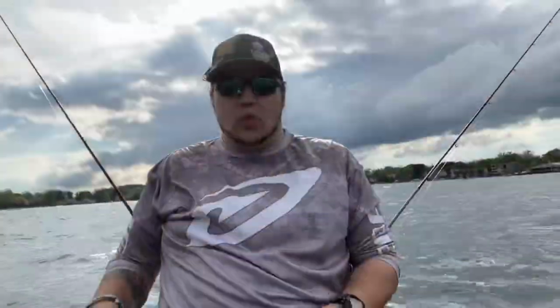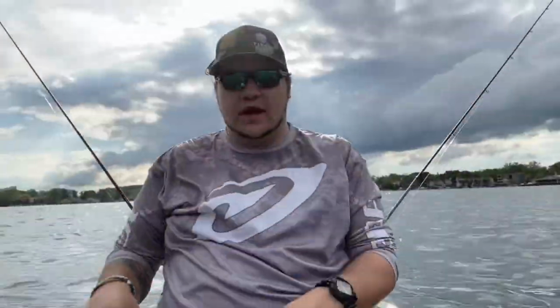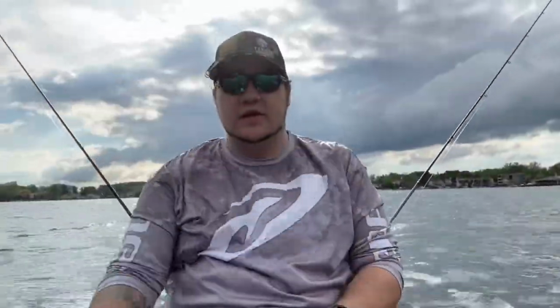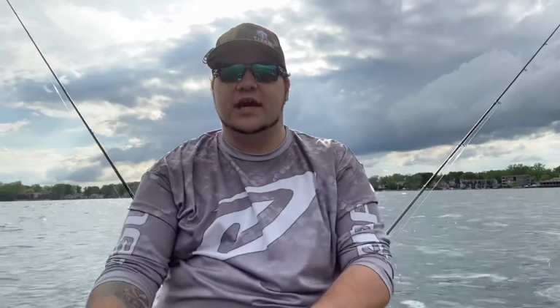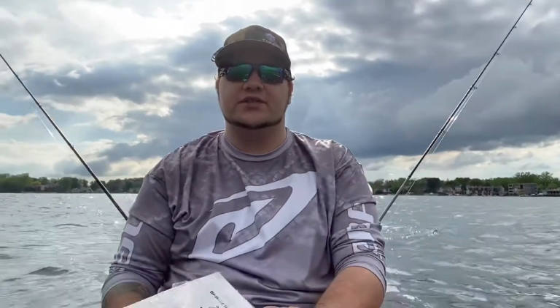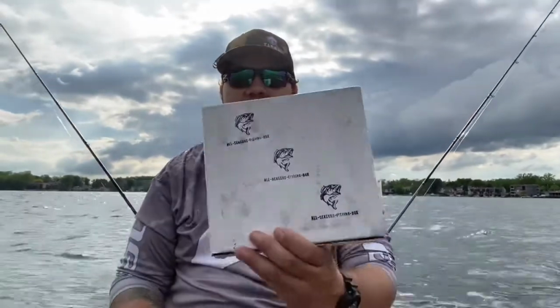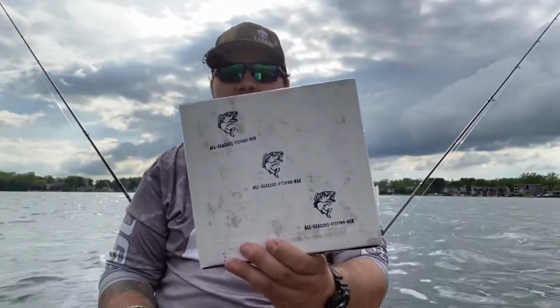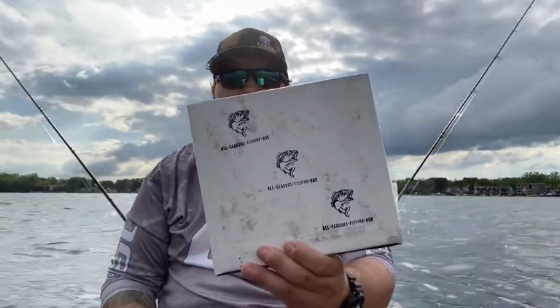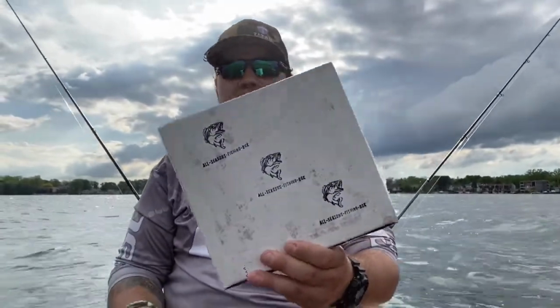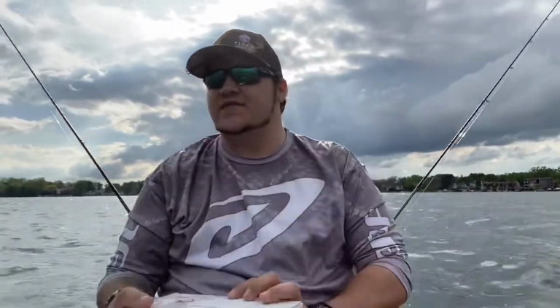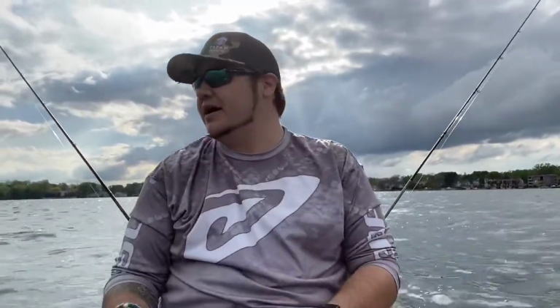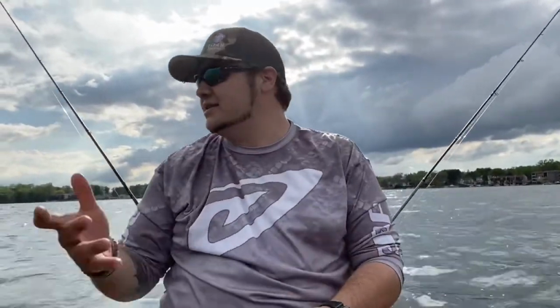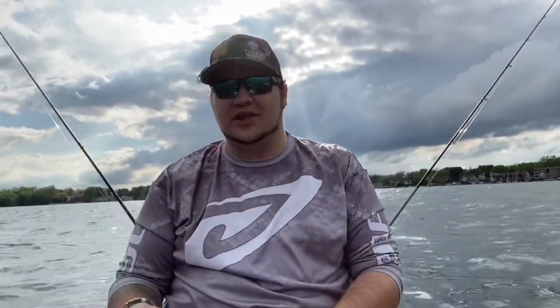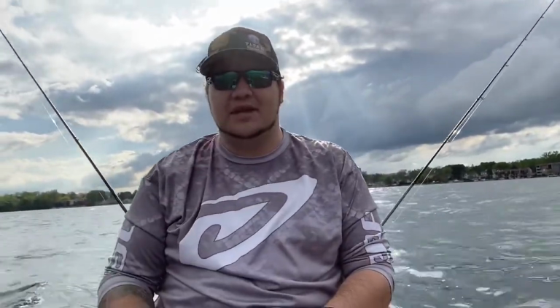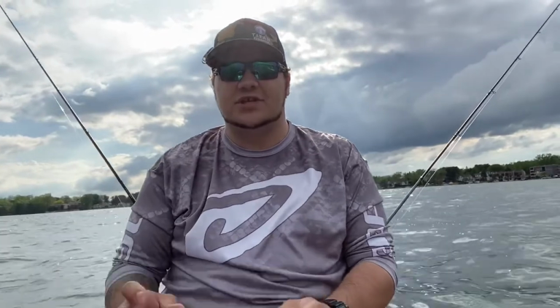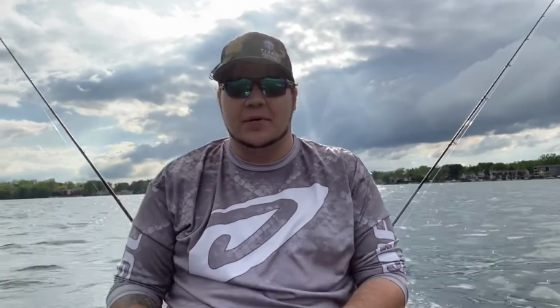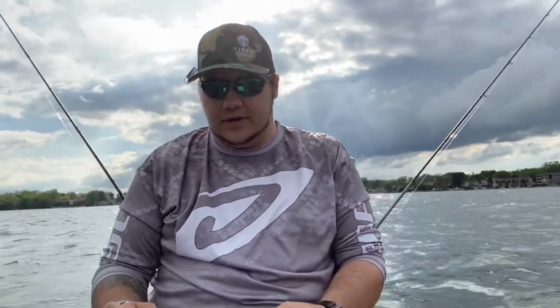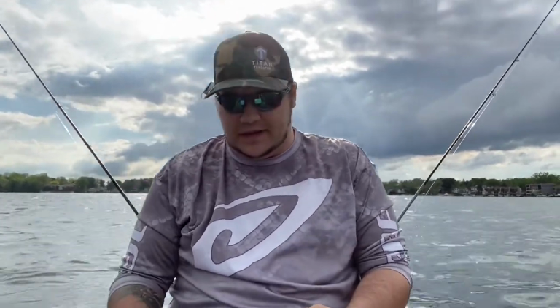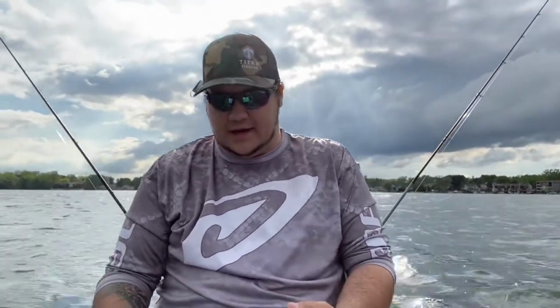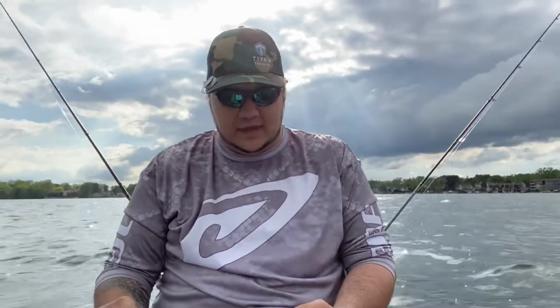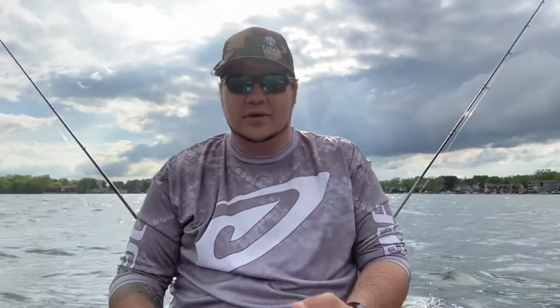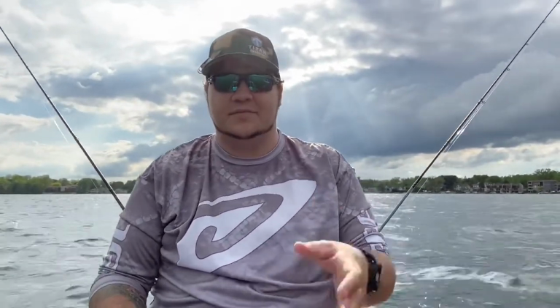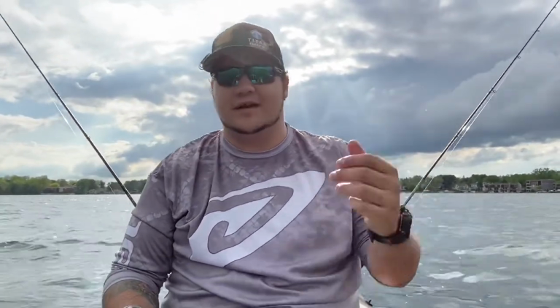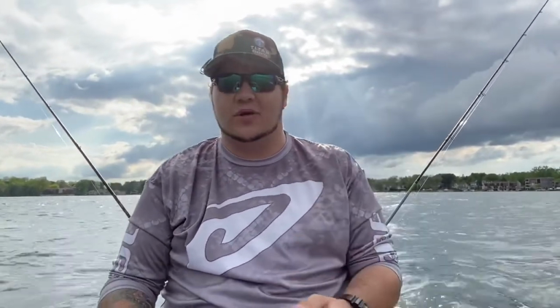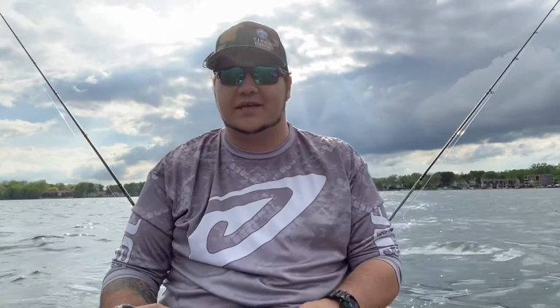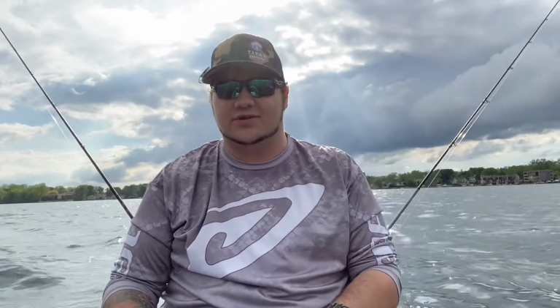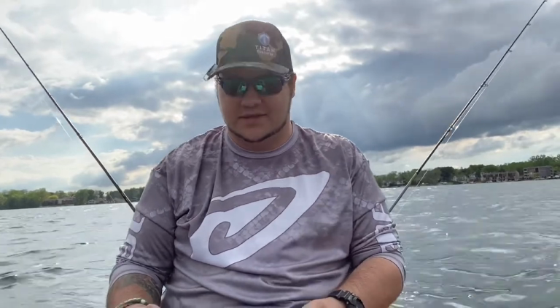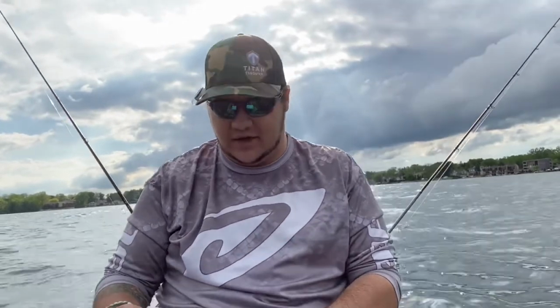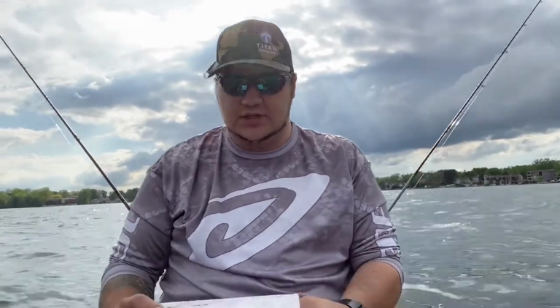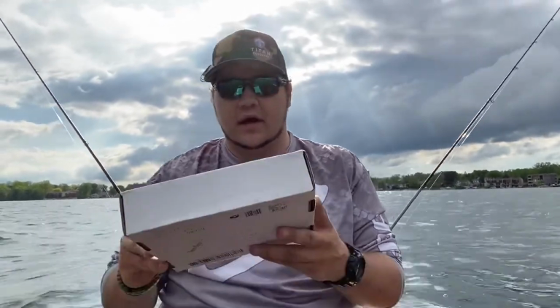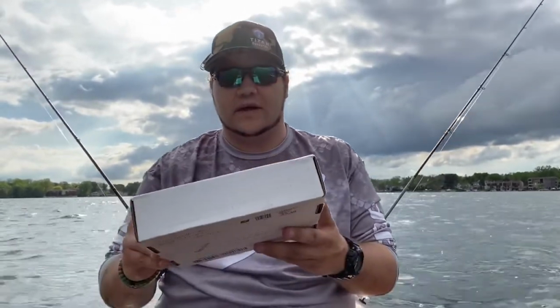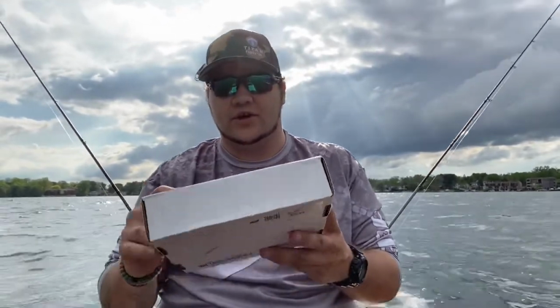What is going on everyone, Joshua here. Just got our all-seasons fishing box. It's really not the prime time to fish, but I opened it up and pretty much said to Miss Mint, 'Load up the kayaks, we got to go try some of this stuff.' So without further ado, I'm gonna pop right into this and show you guys what we got.